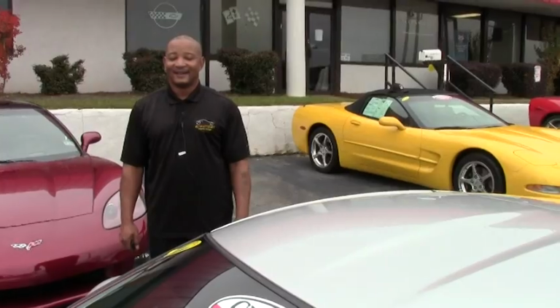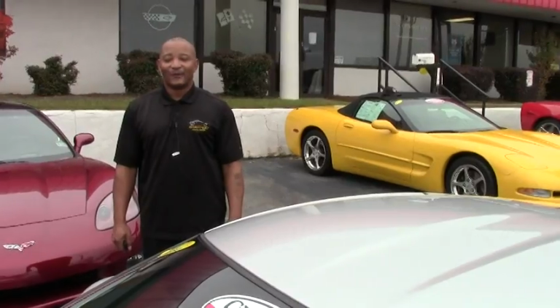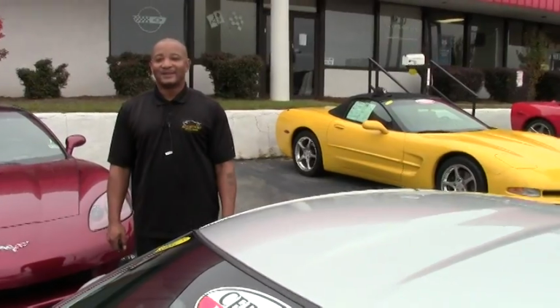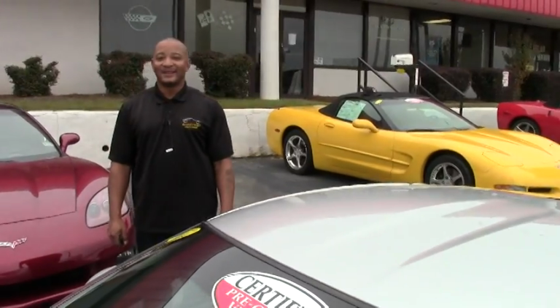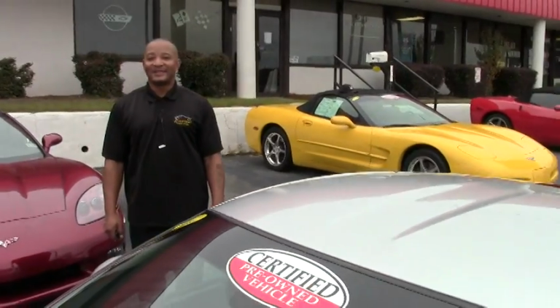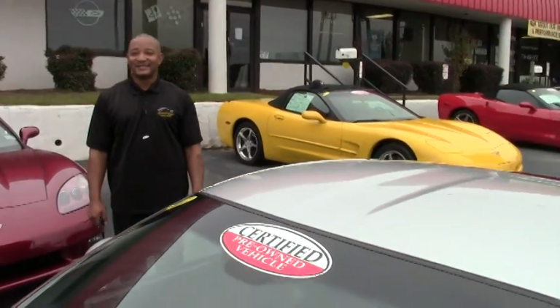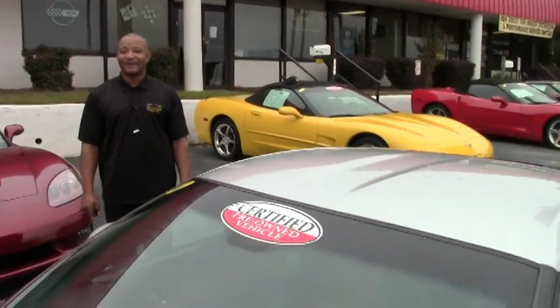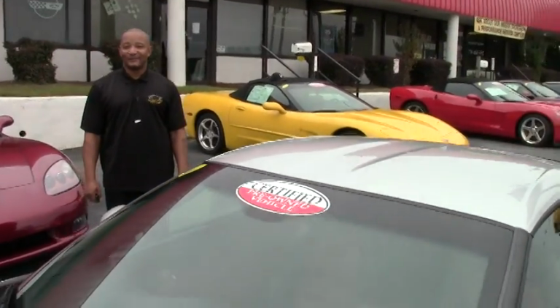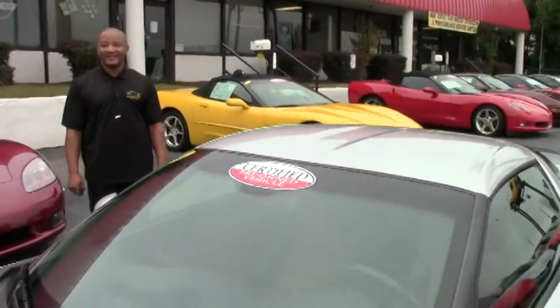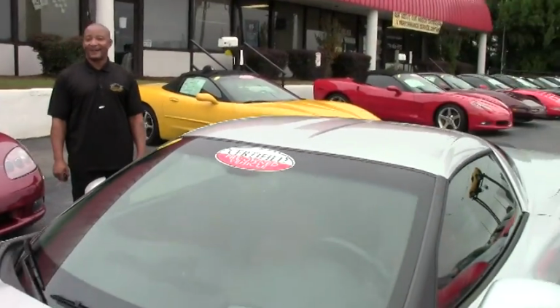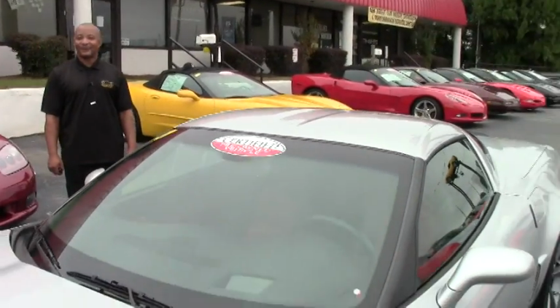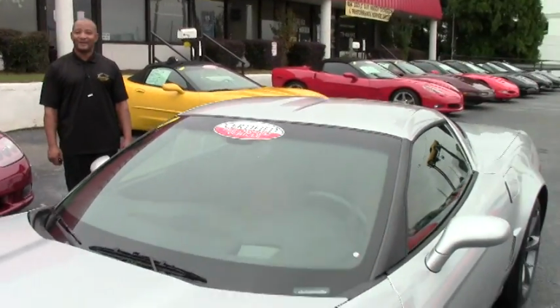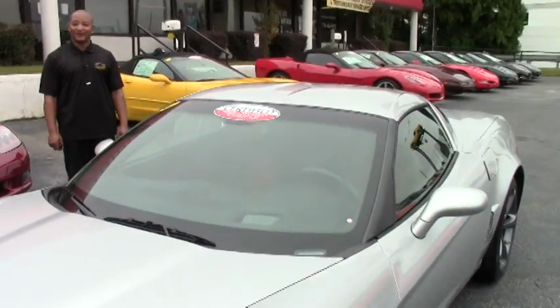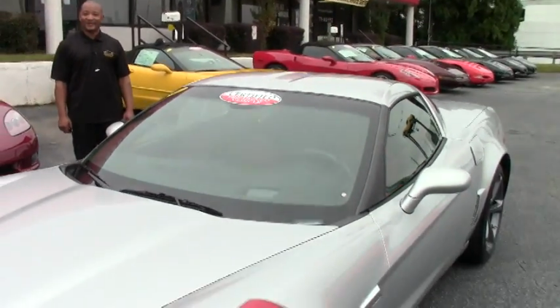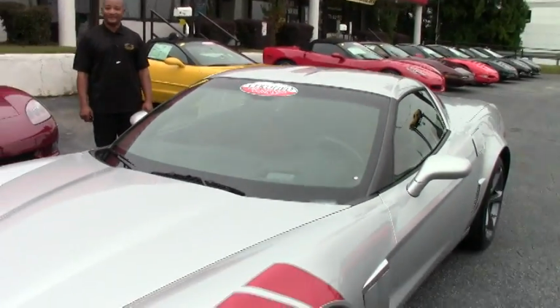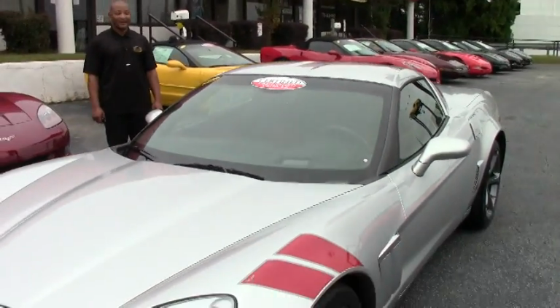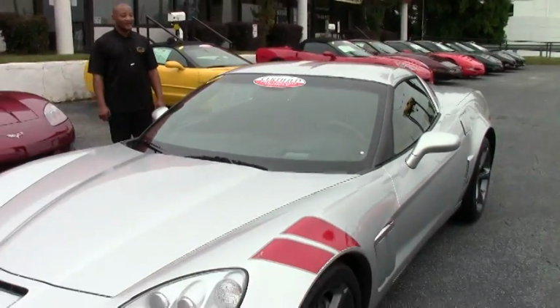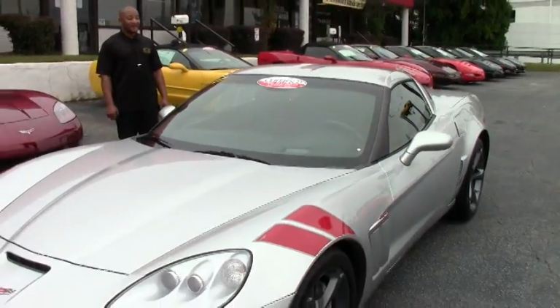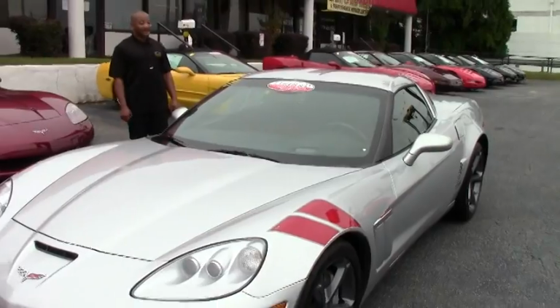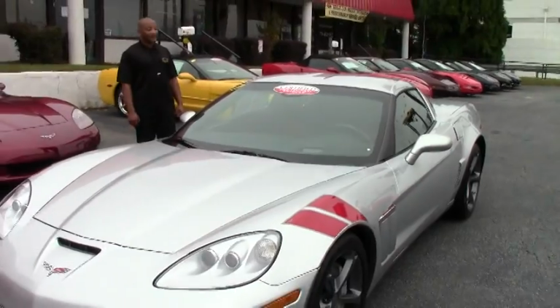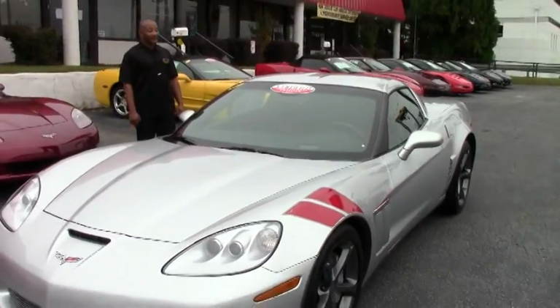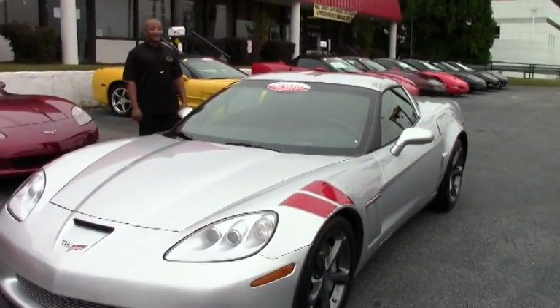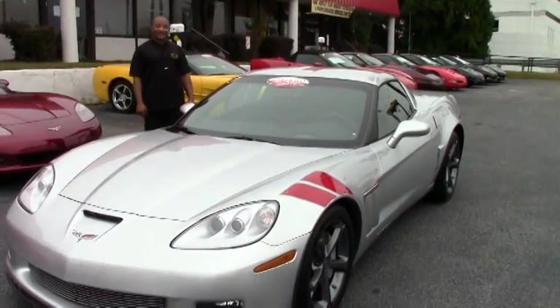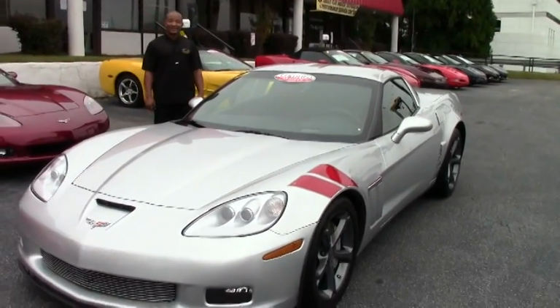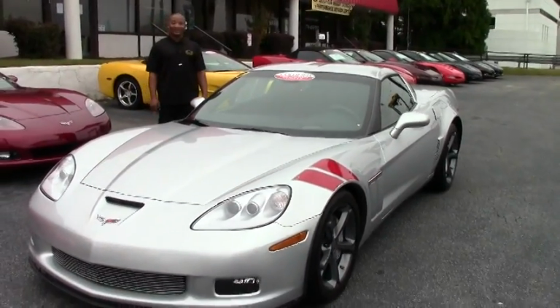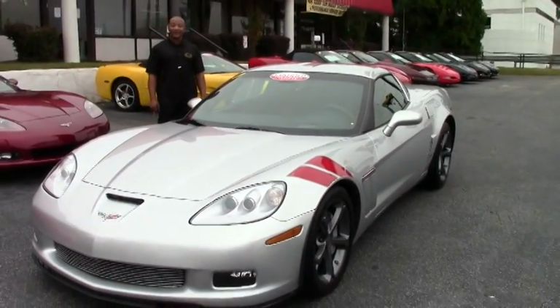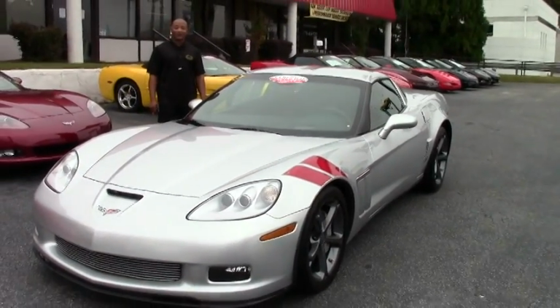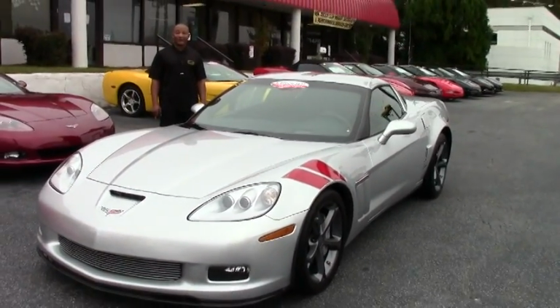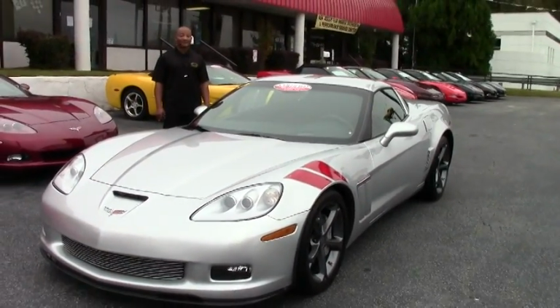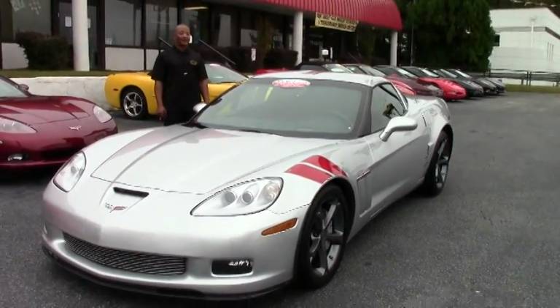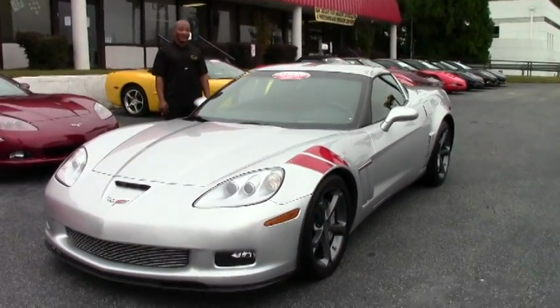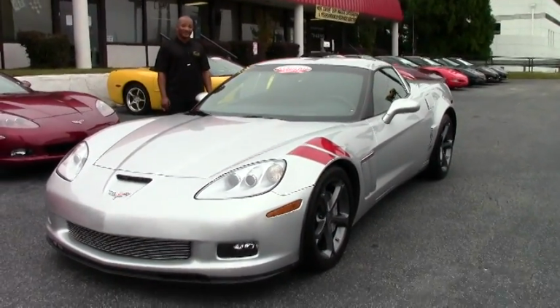Welcome to another great edition of Buy A Vet. Hi, I'm Tony, I'll be your host today. Today we have a 2011 Corvette Grand Sport 3LT.